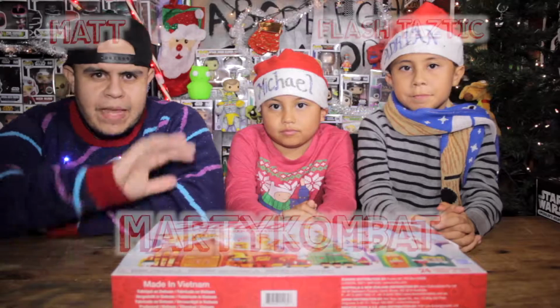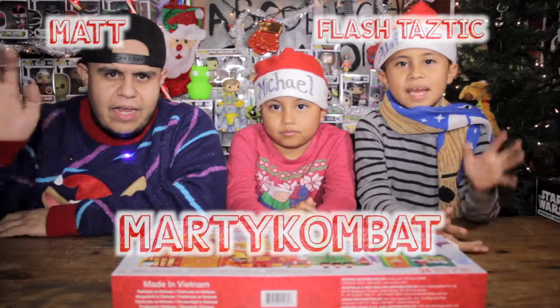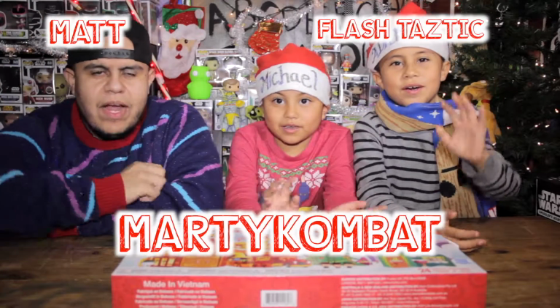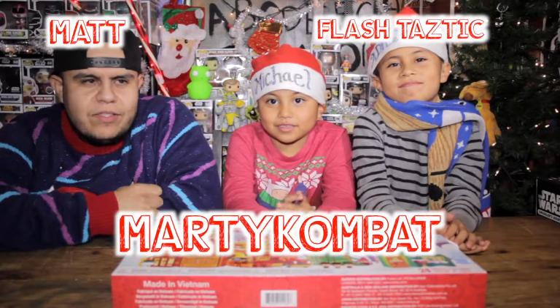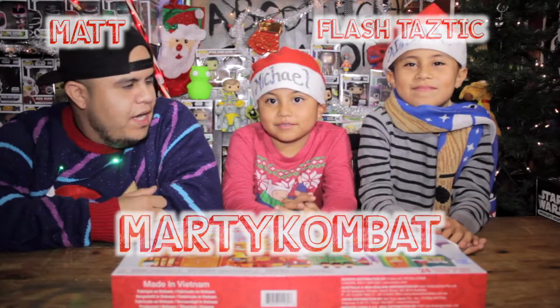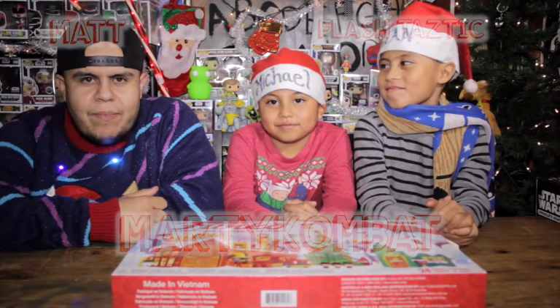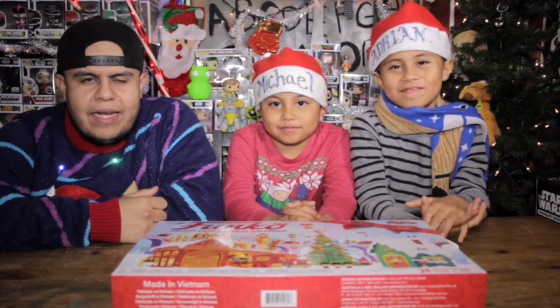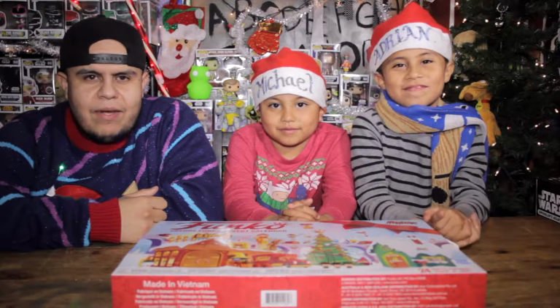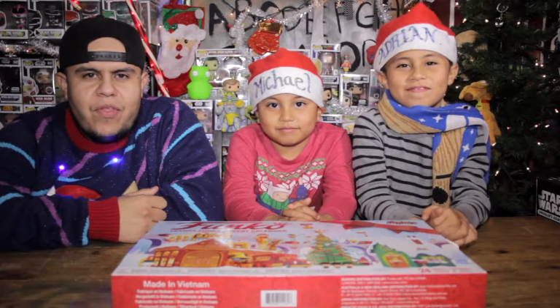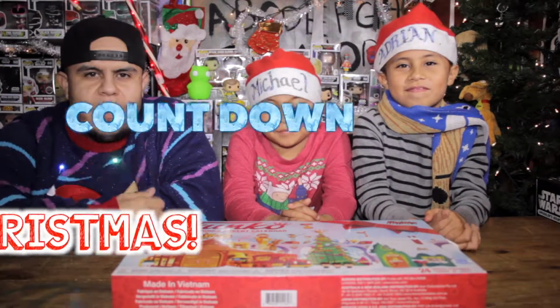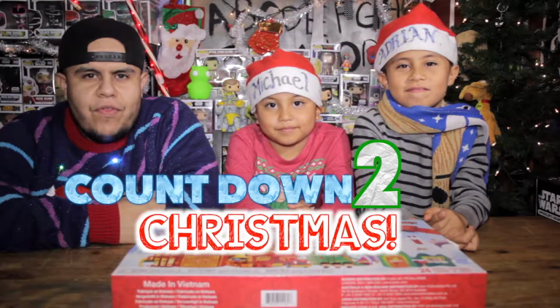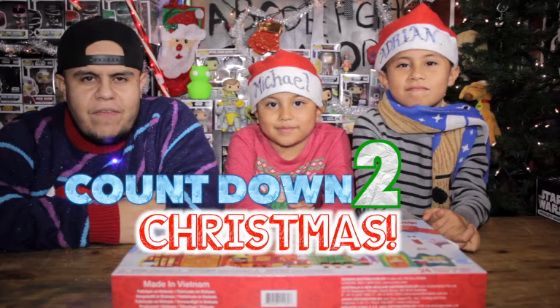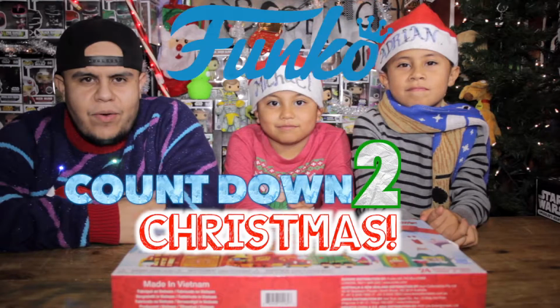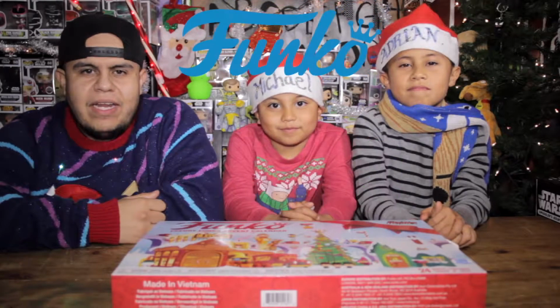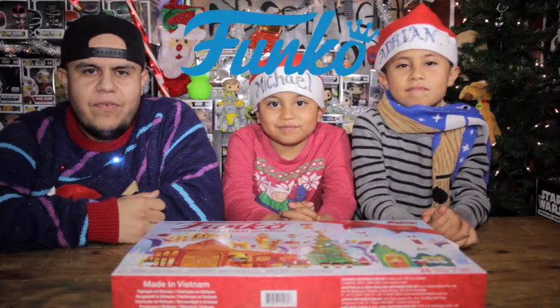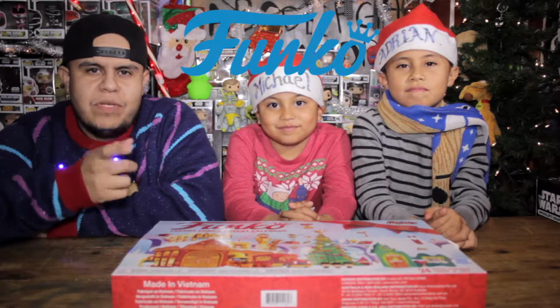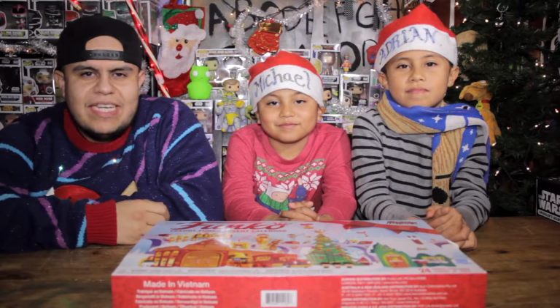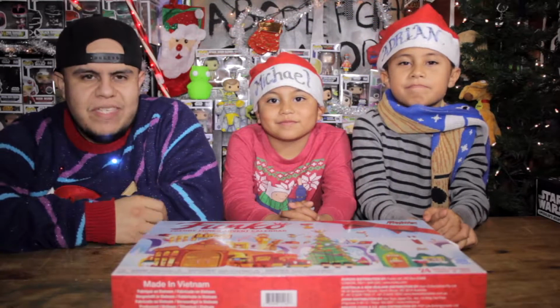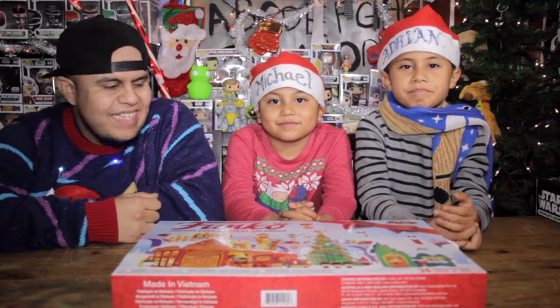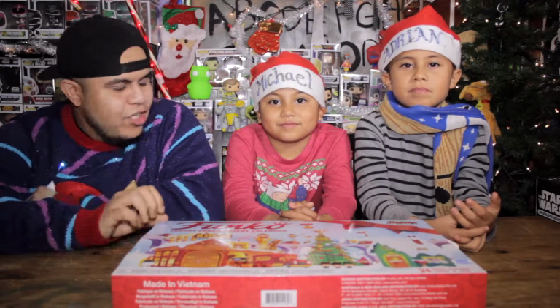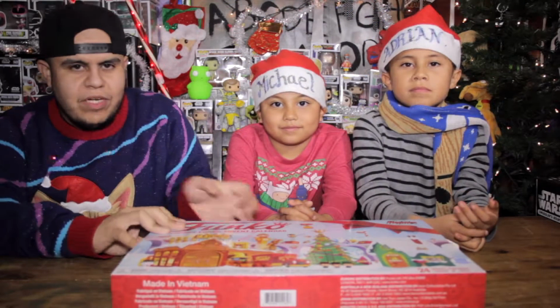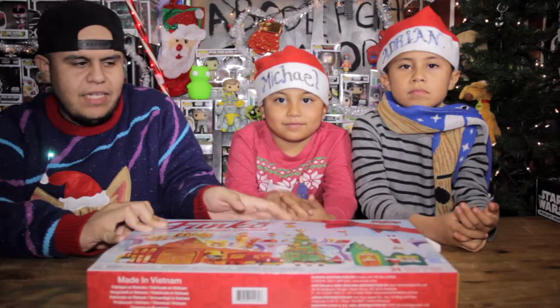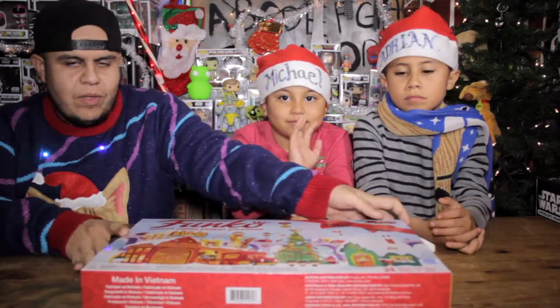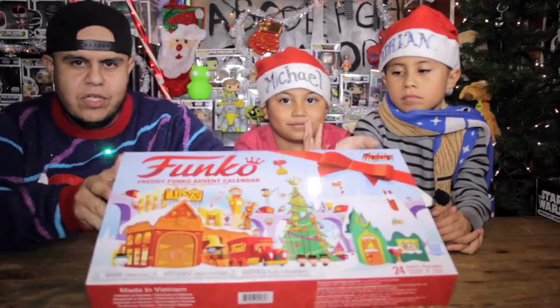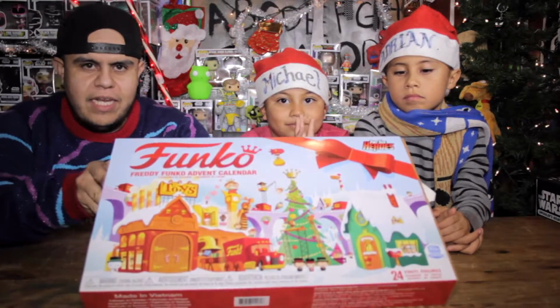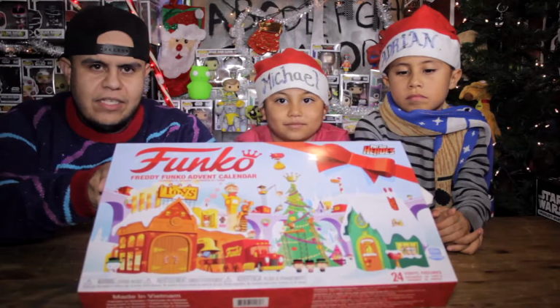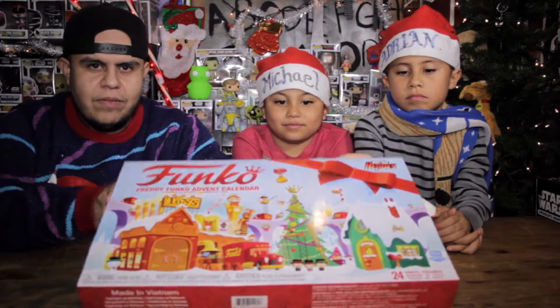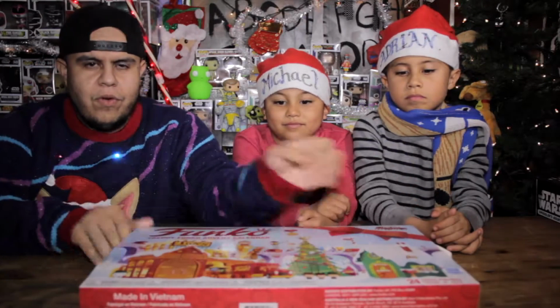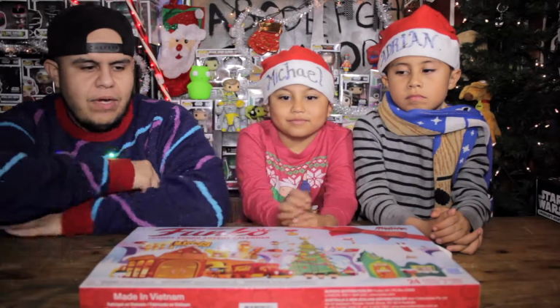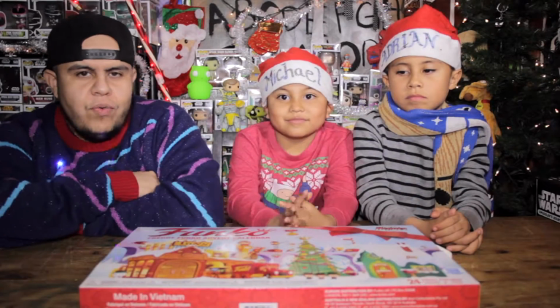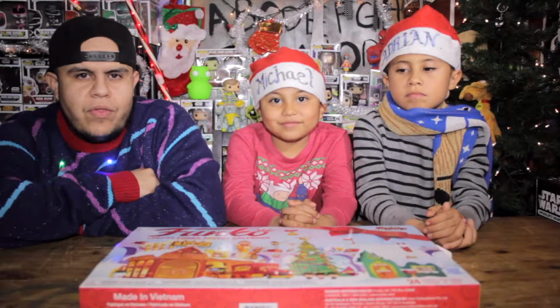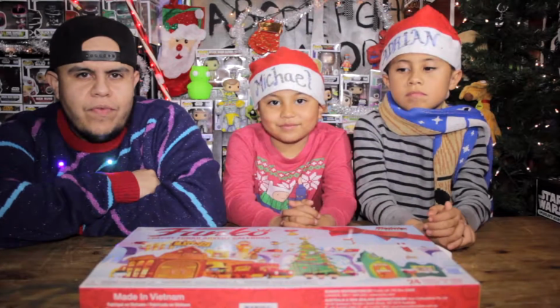Hey you guys, what's up? Back at it again with another video for the Freddy Funko Advent Calendar for the 2017 Christmas season. Super exciting — this is what the box looks like, it's awesome. We're getting ready to do another review.